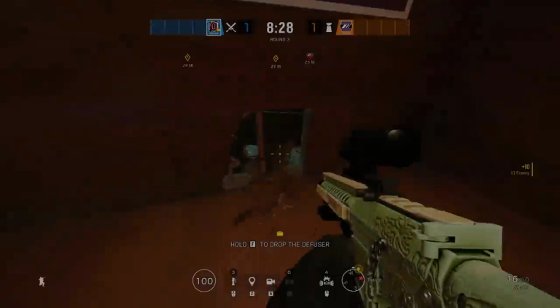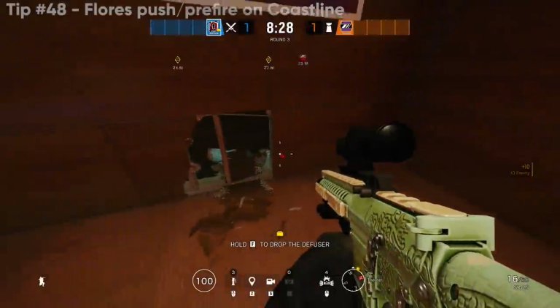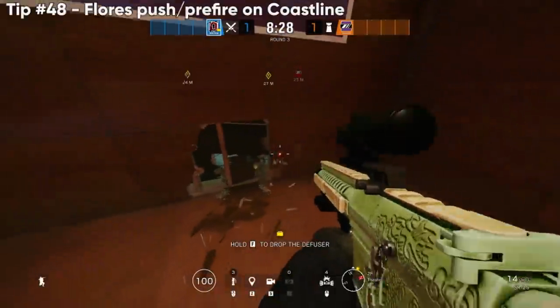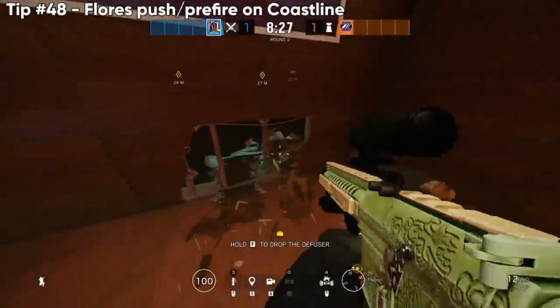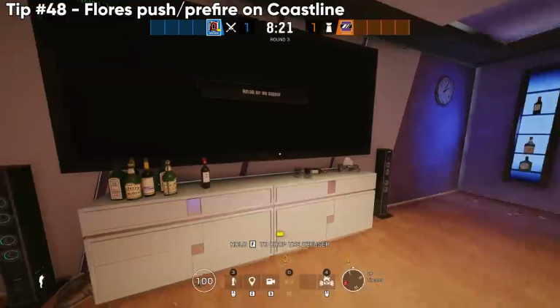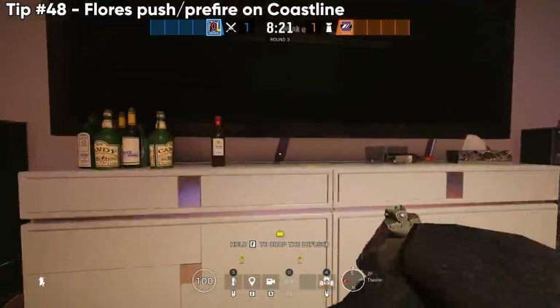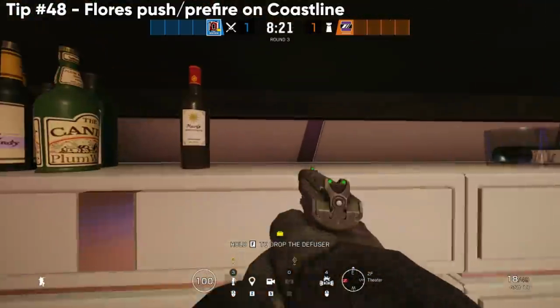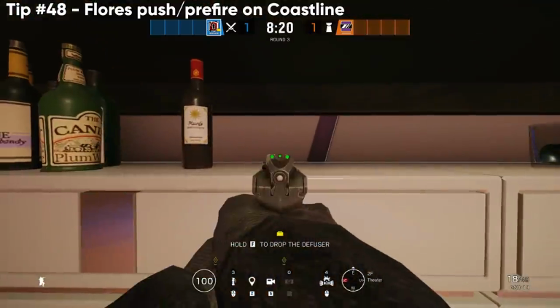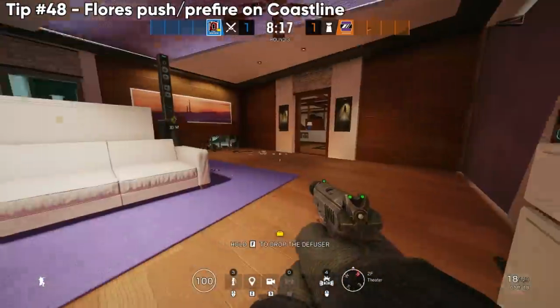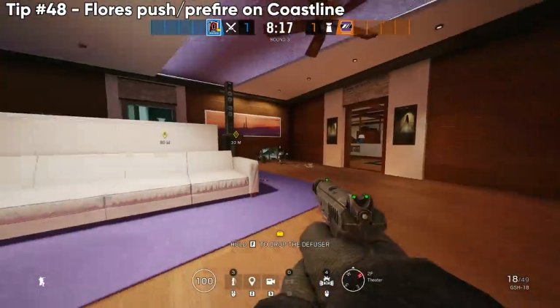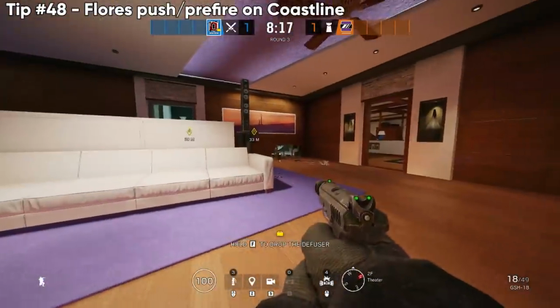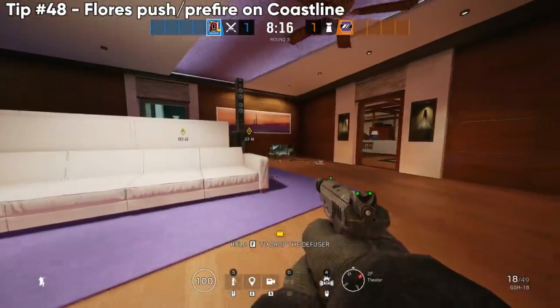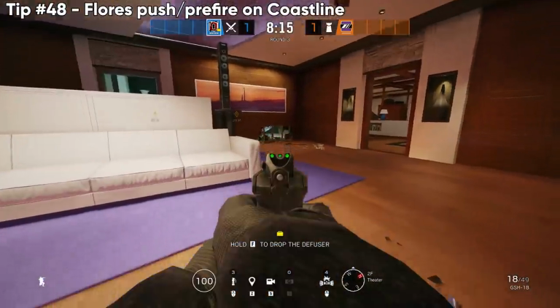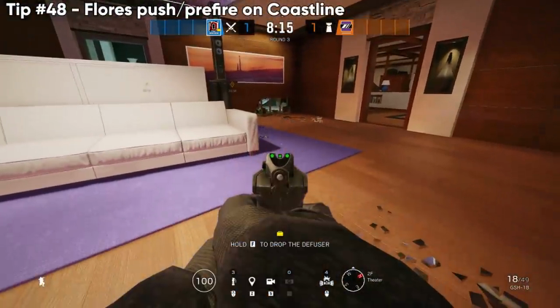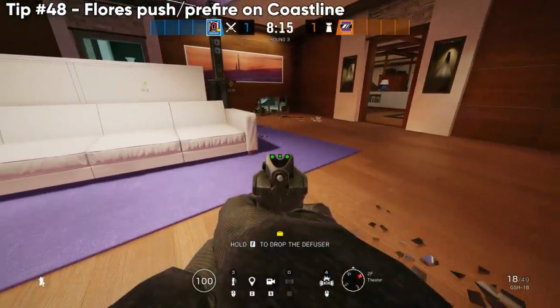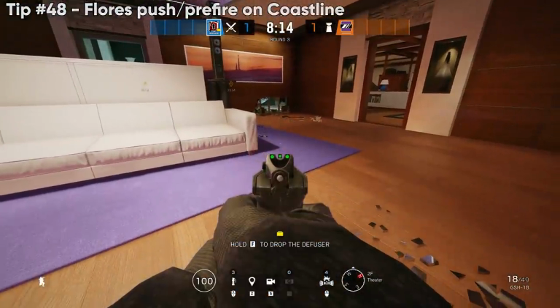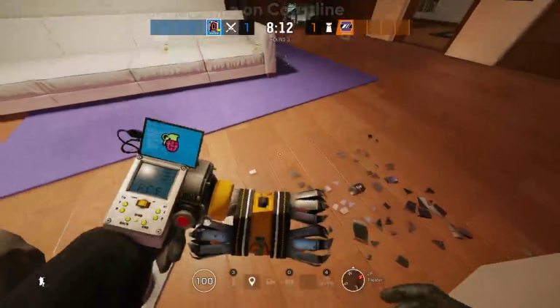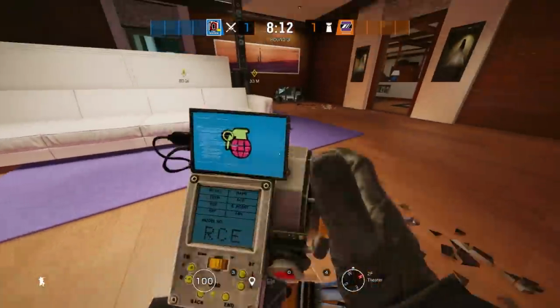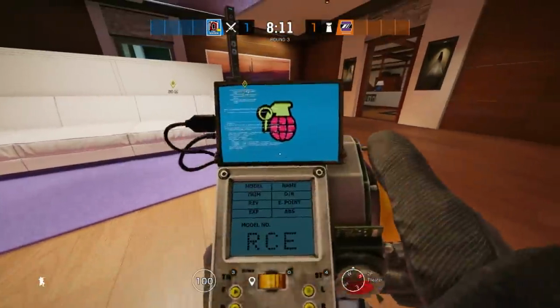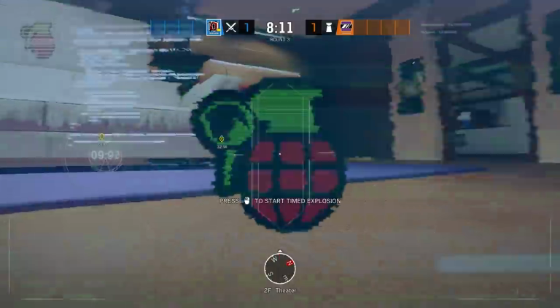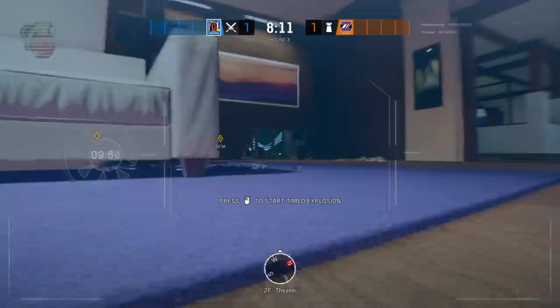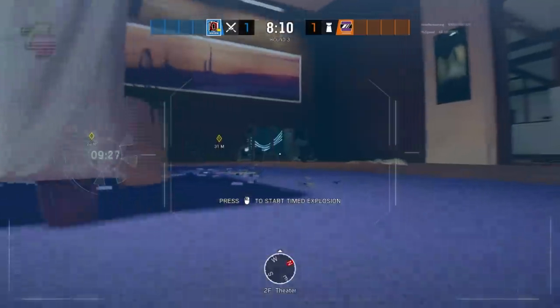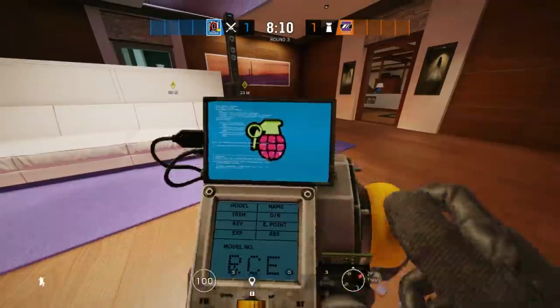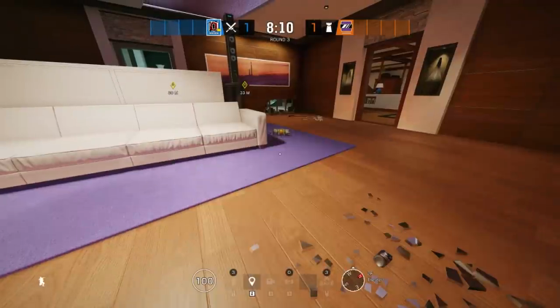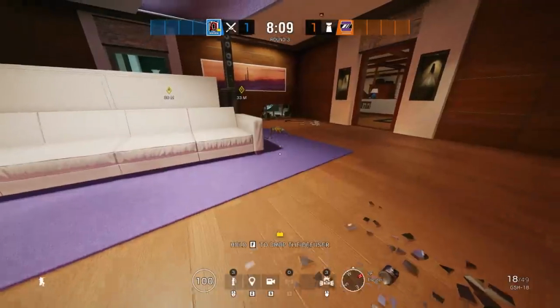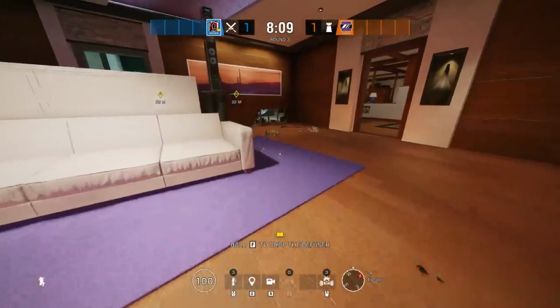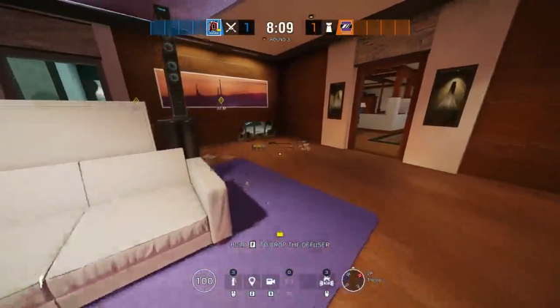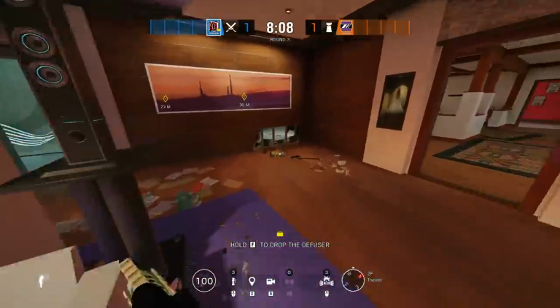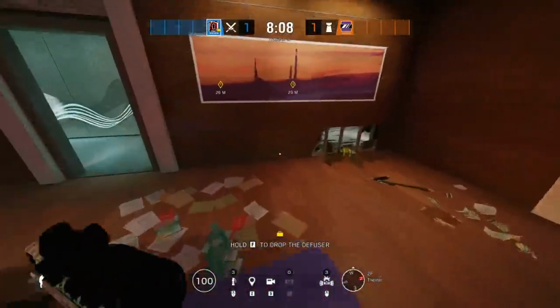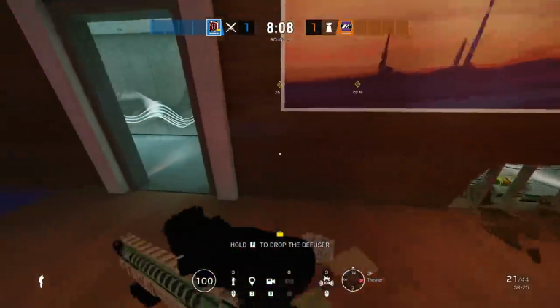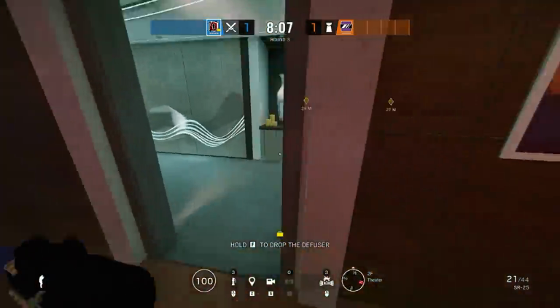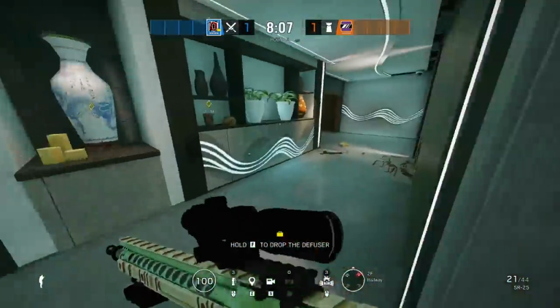Jumping over to Coastline, there's a spot where you can pre-place your Flores drone and it drives itself all the way to the defender to help distract, allowing you to make an easy push to take them out.